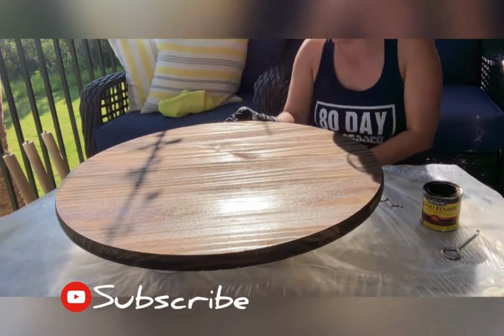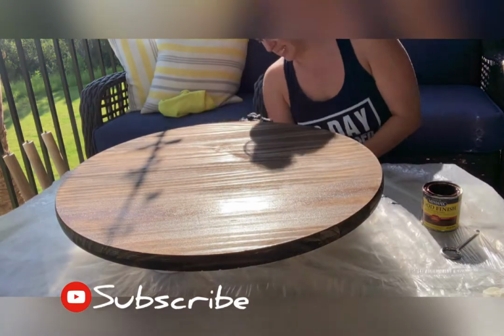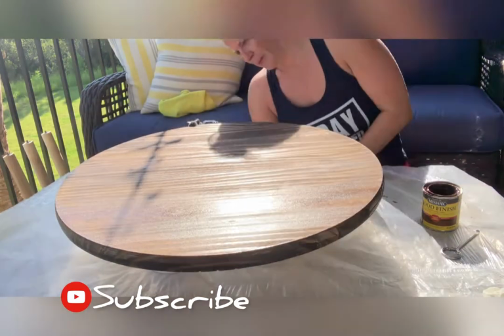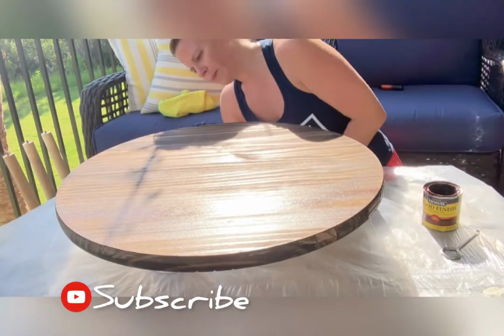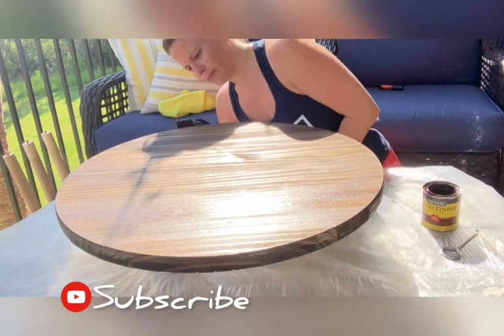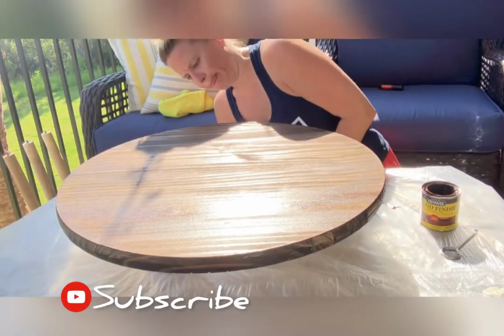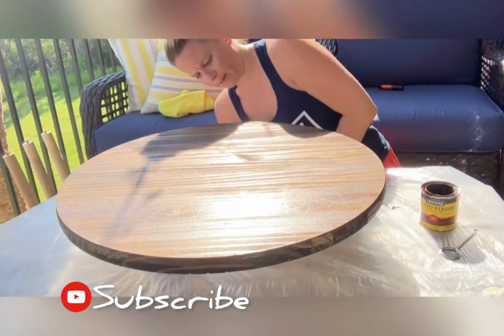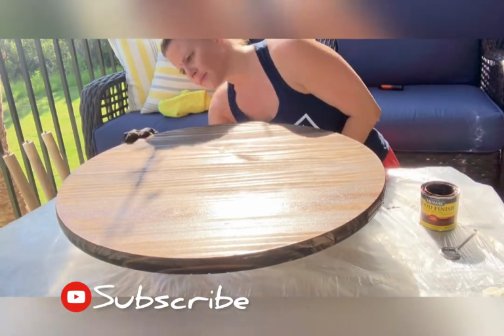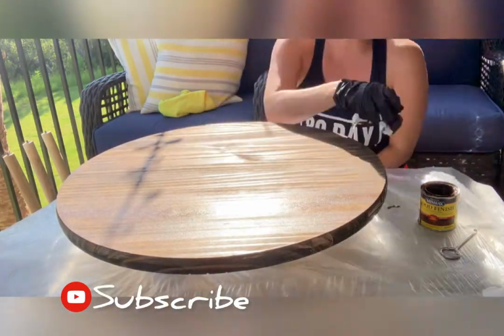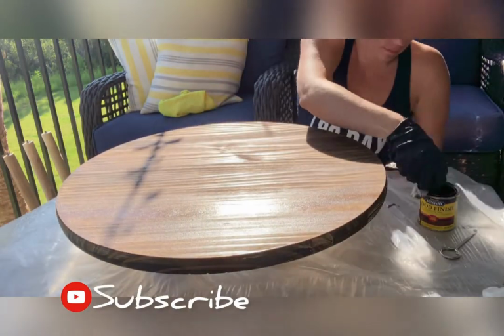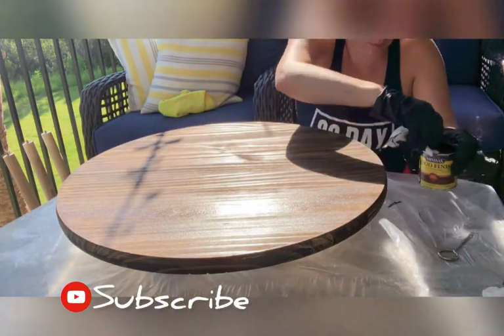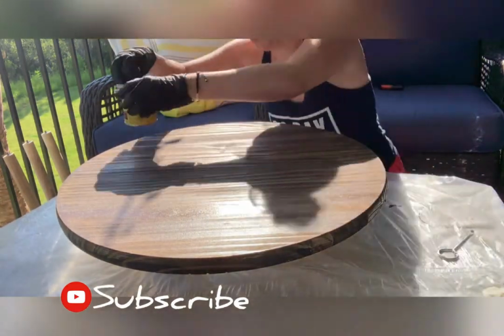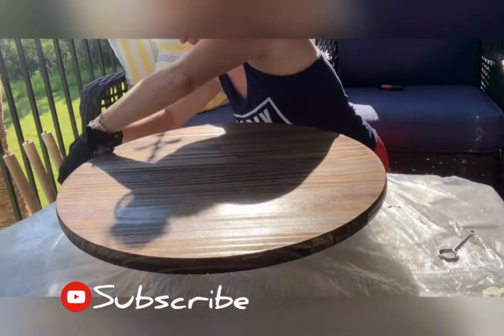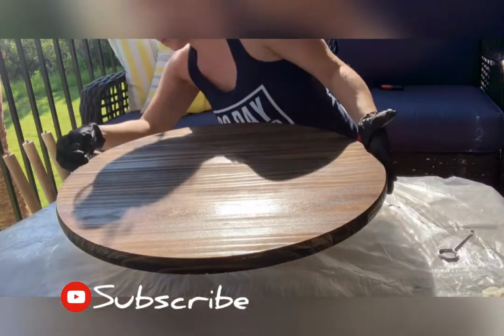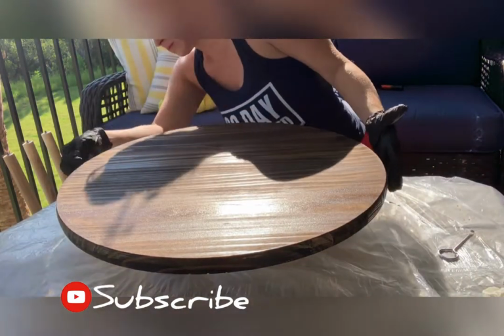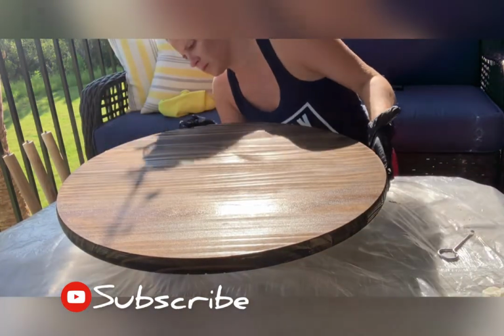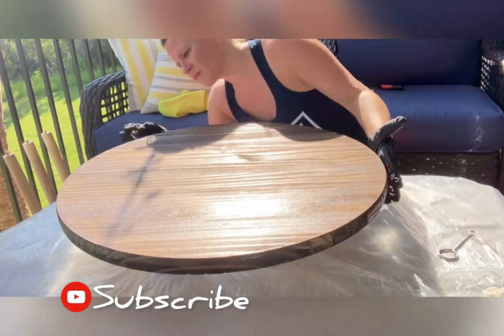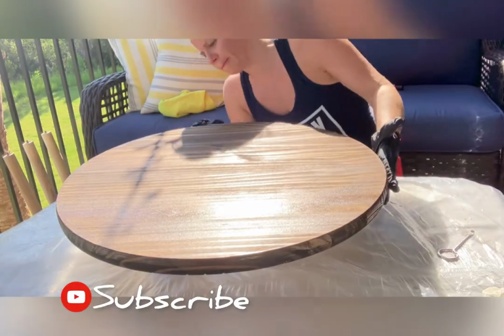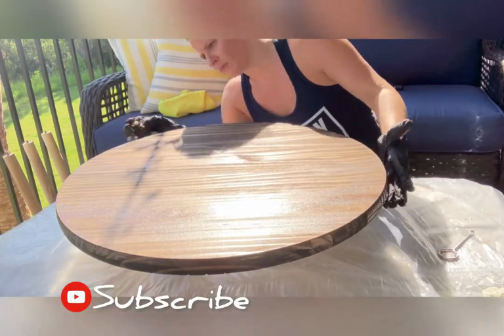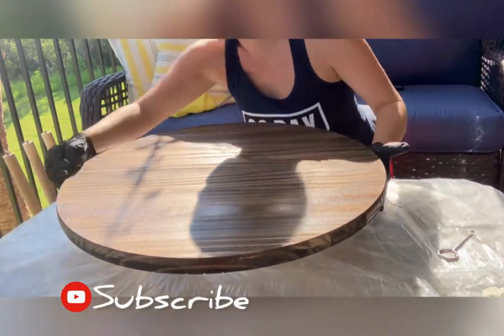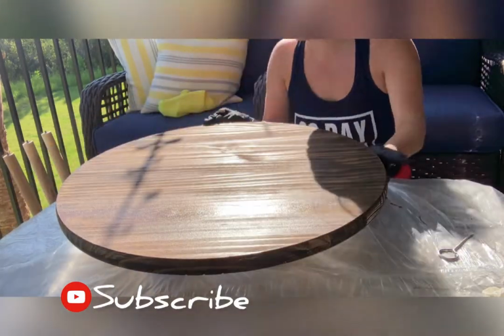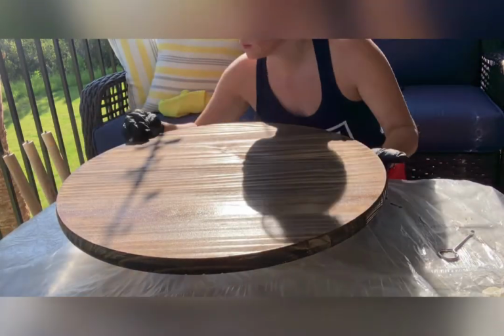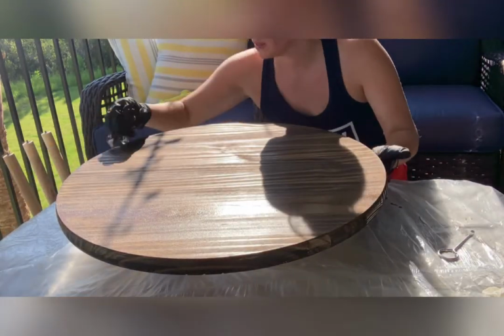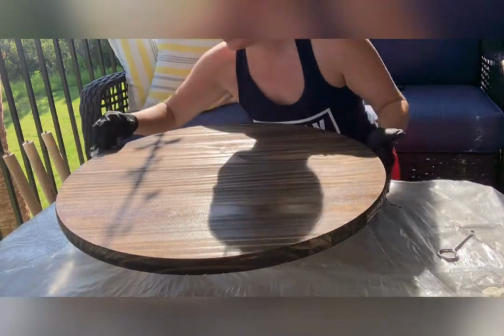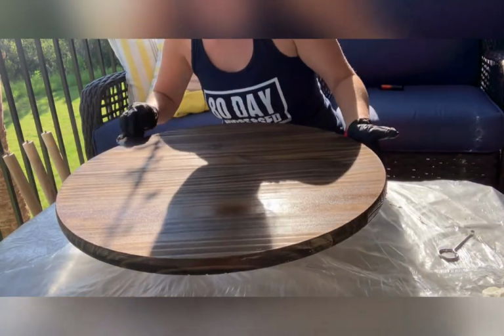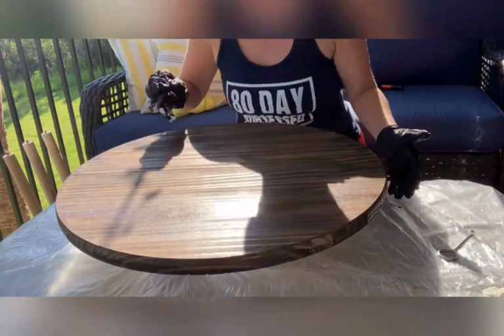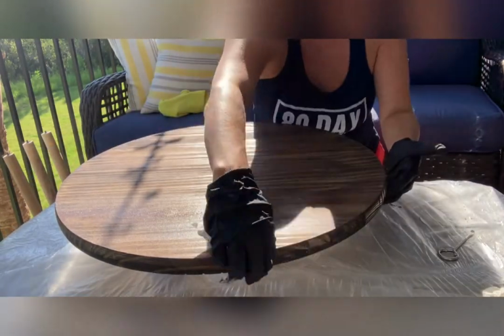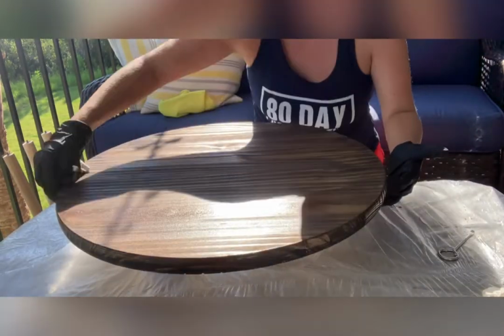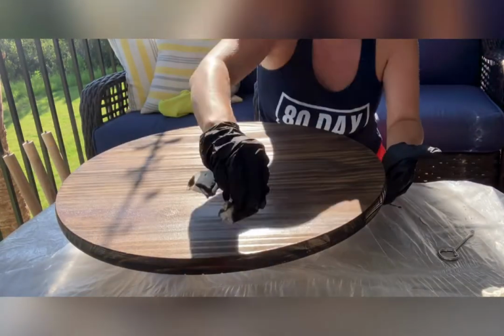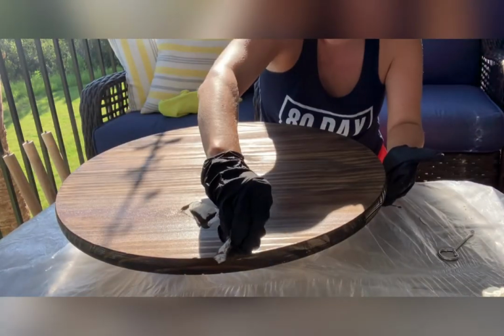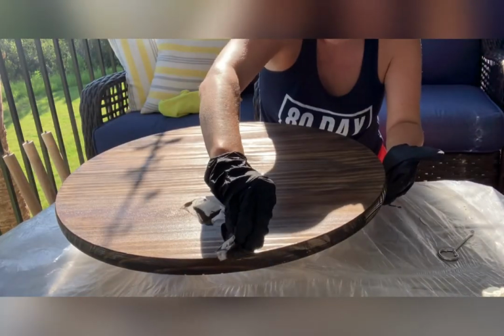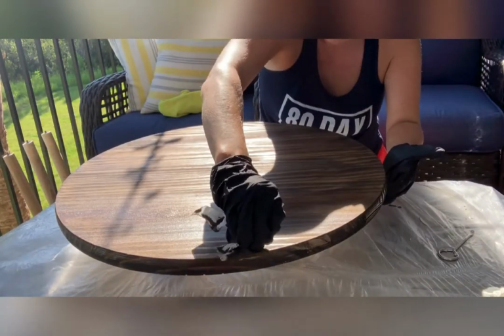Don't forget to hit that subscribe button below and hit the little bell for notifications. If you like to see DIY or furniture restoration, this is the place for you.